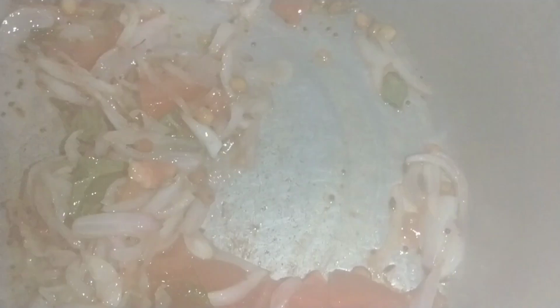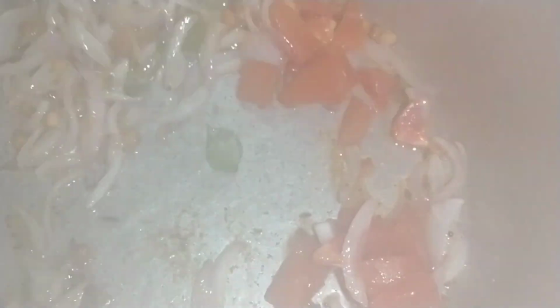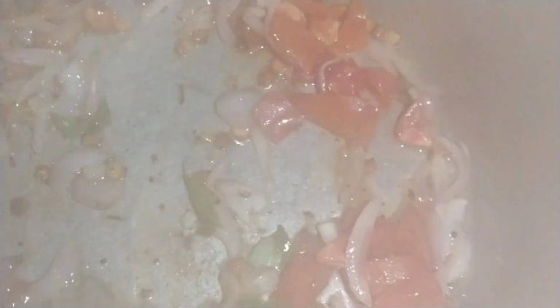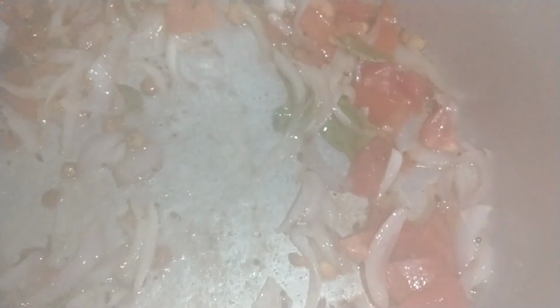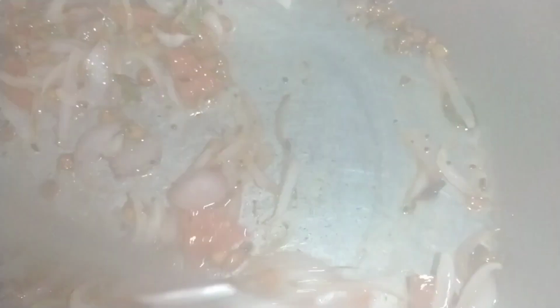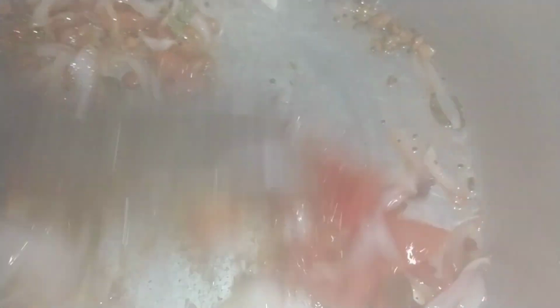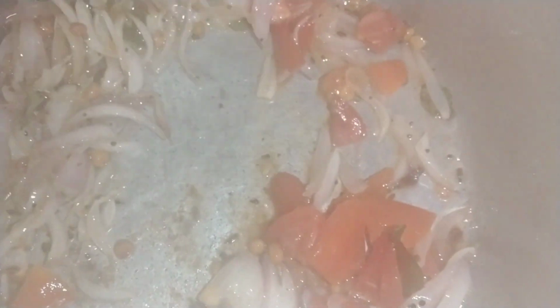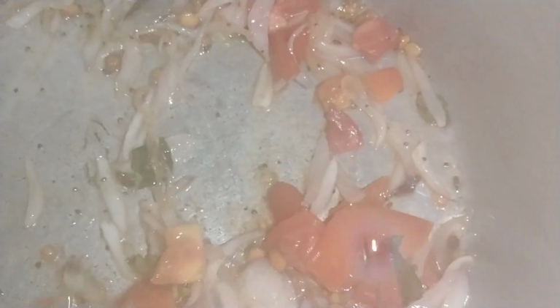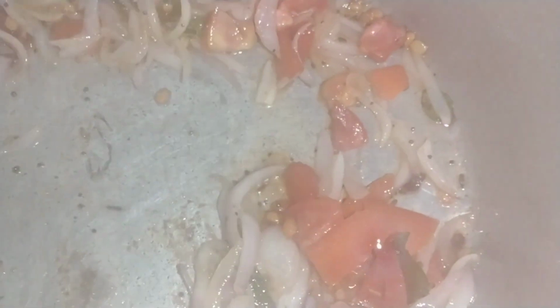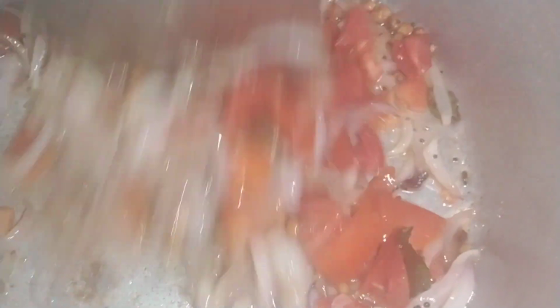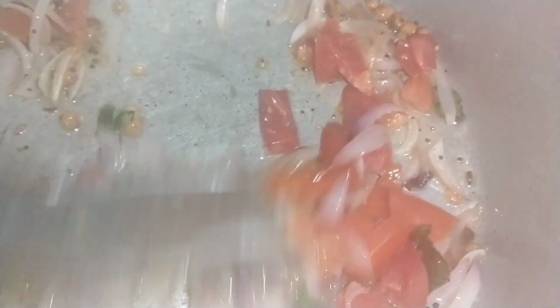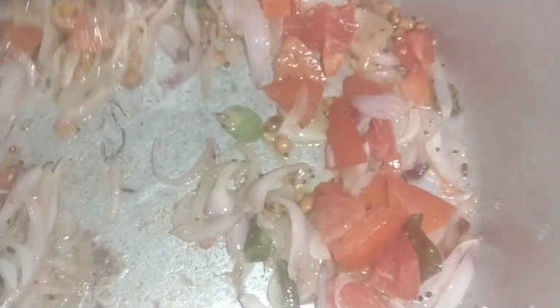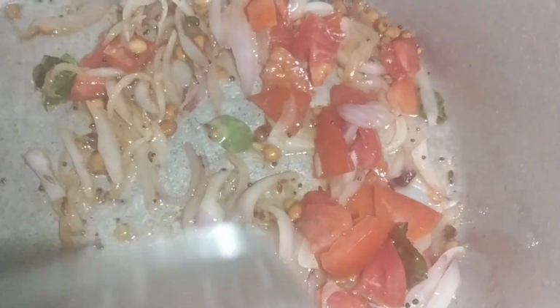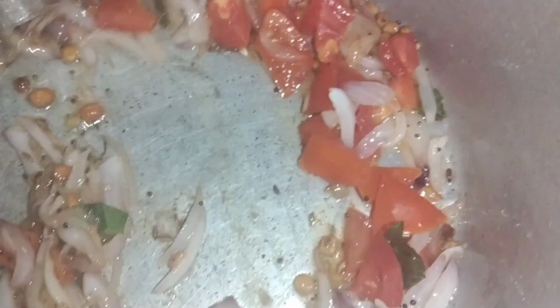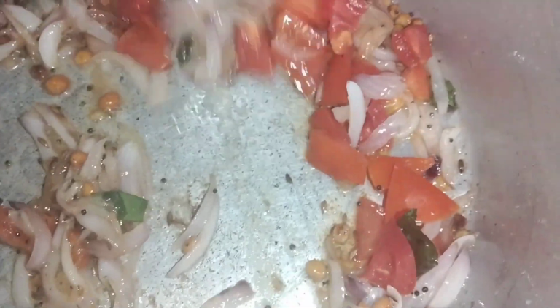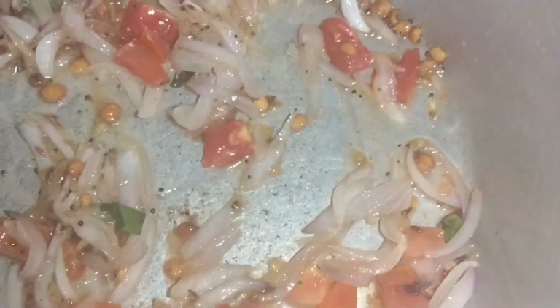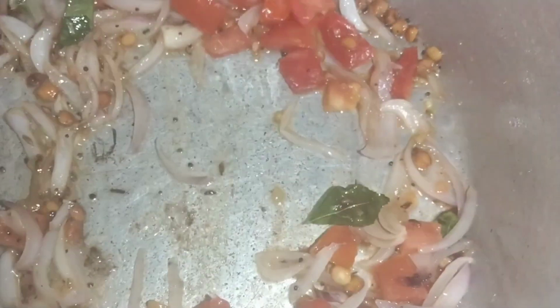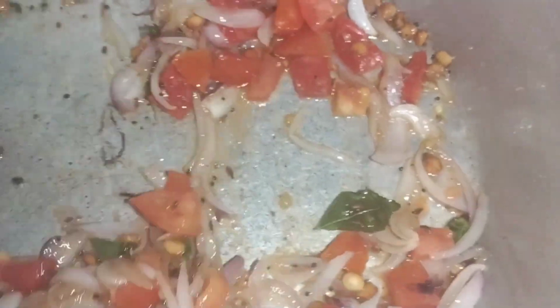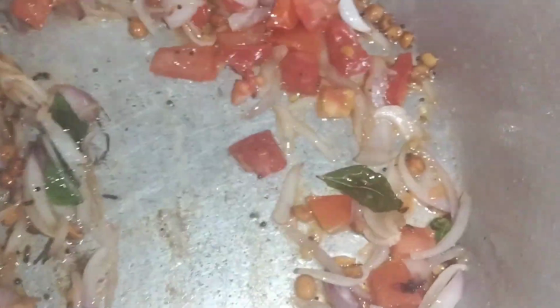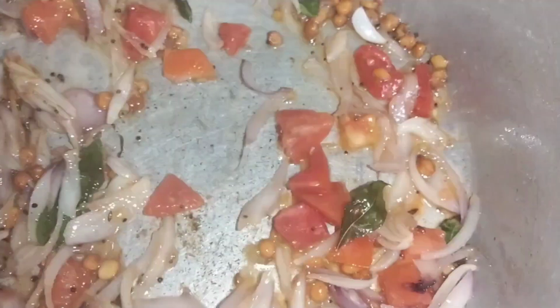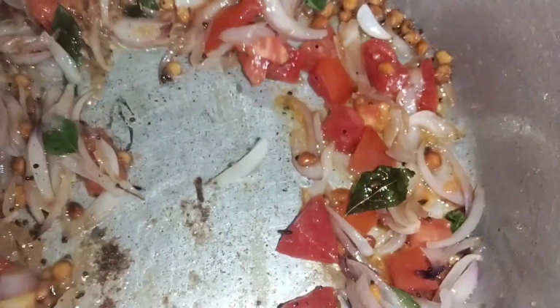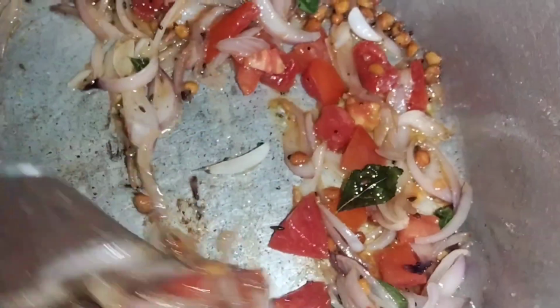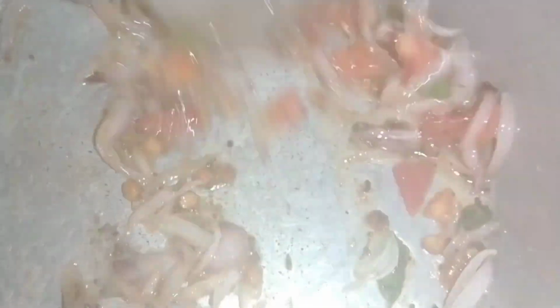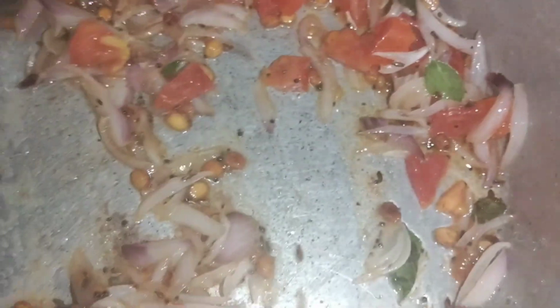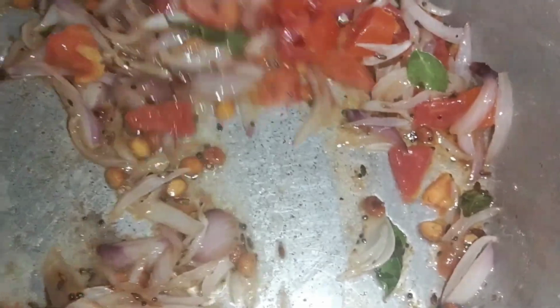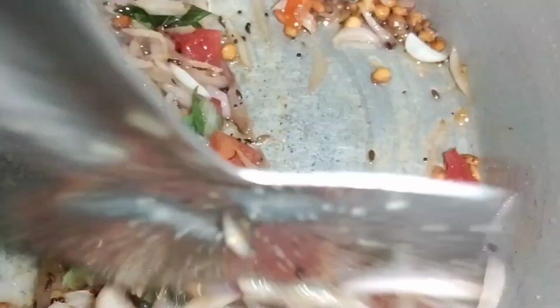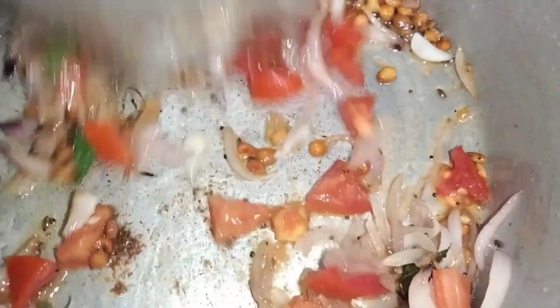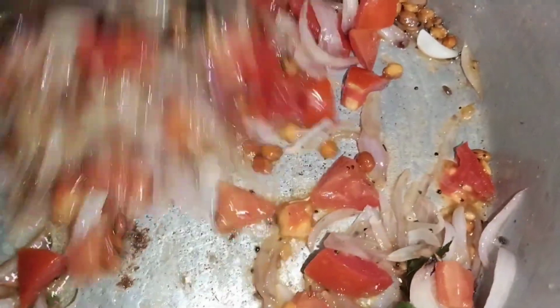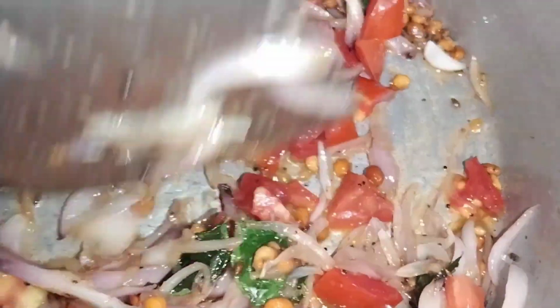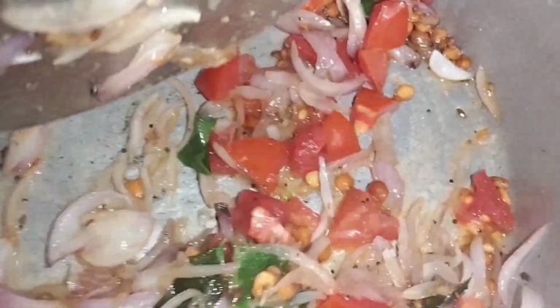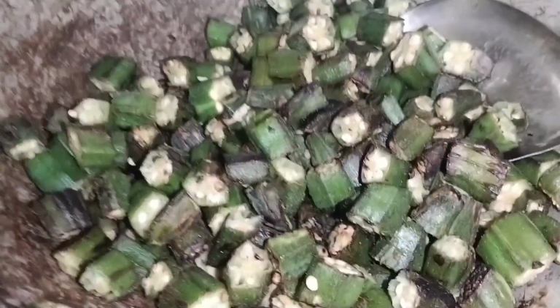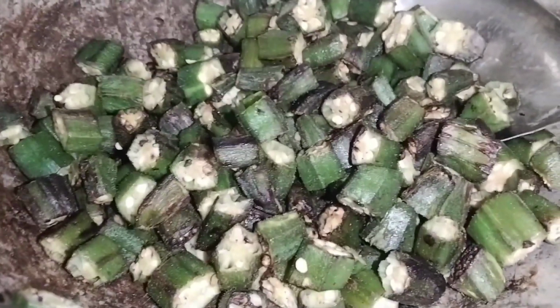If you like this recipe, please try it and share in the comments below. If you like this recipe, please leave a comment in the comment box below.